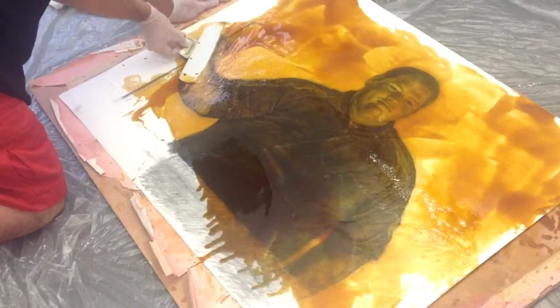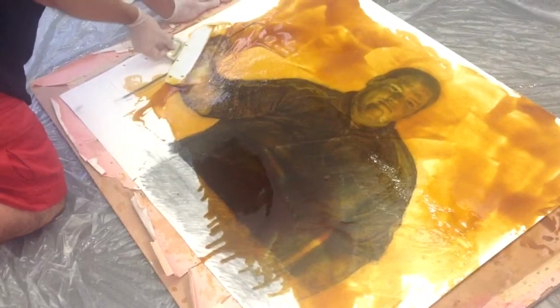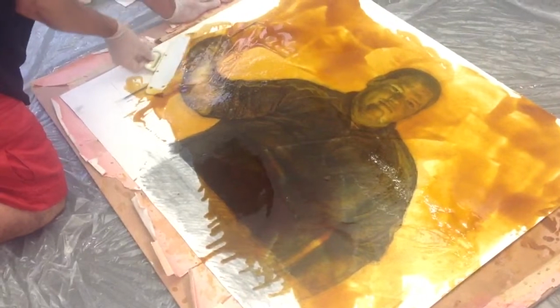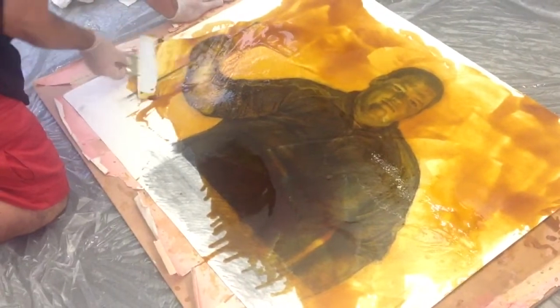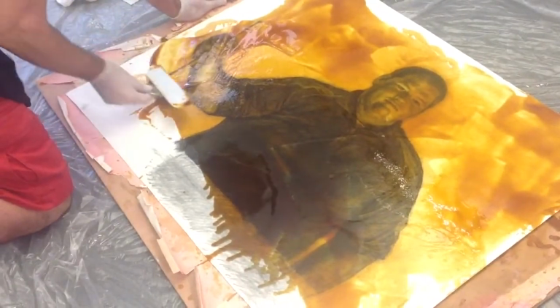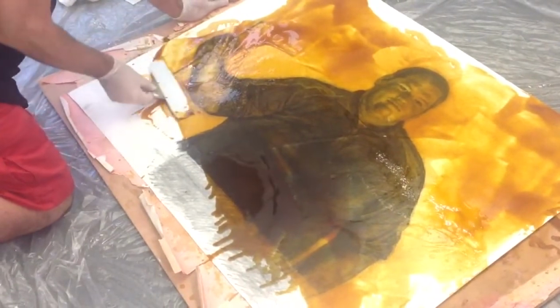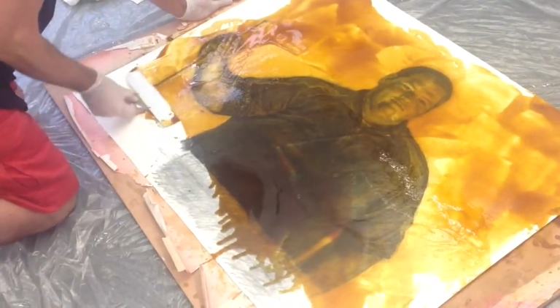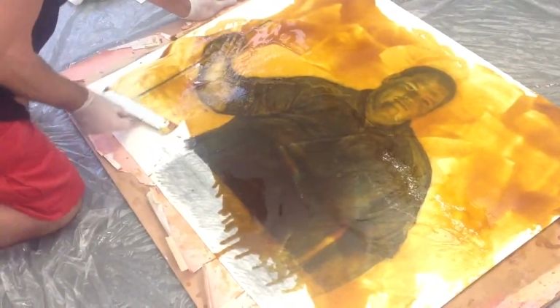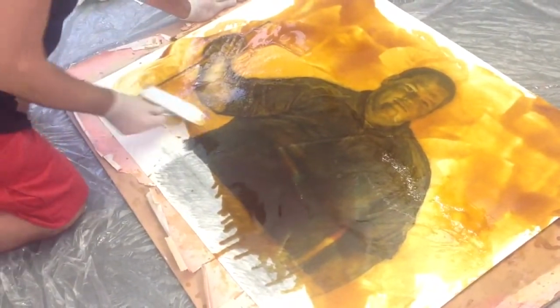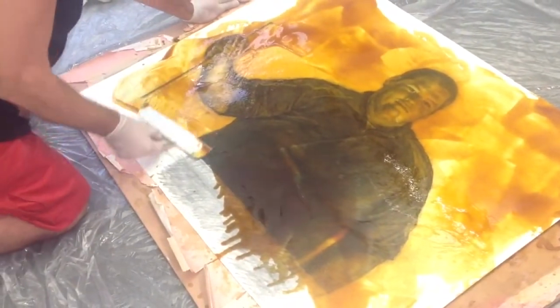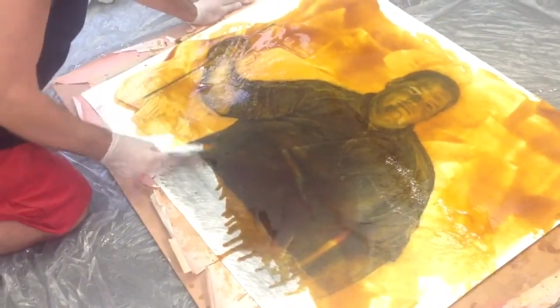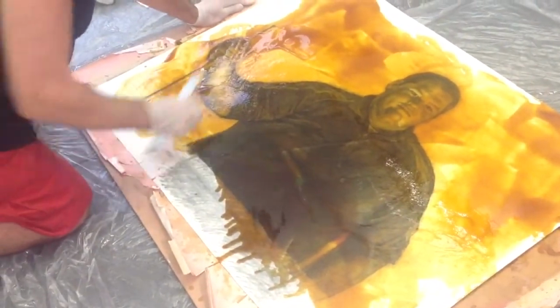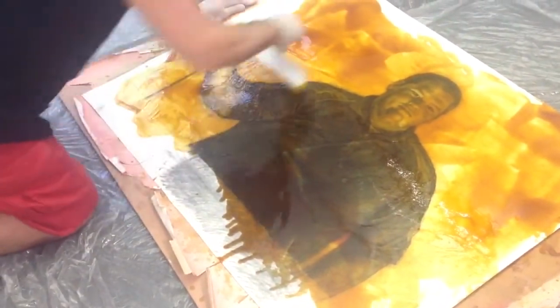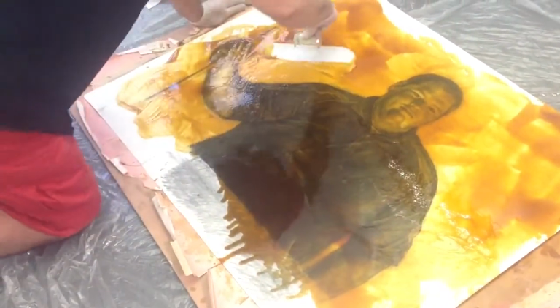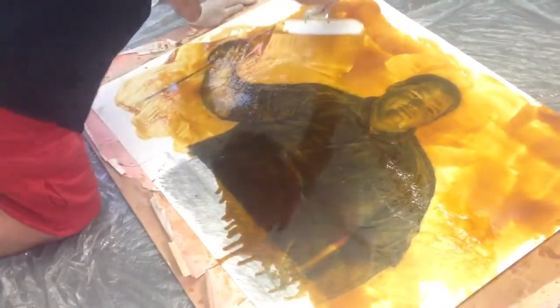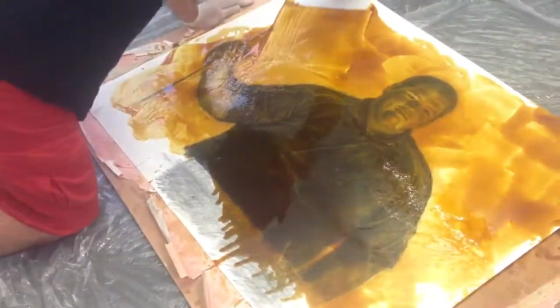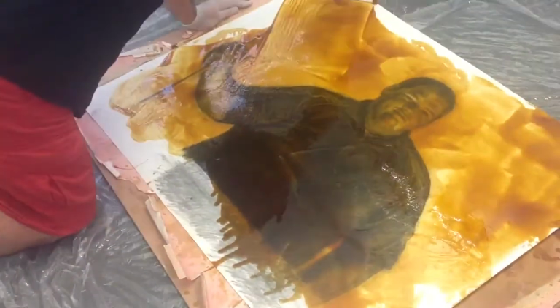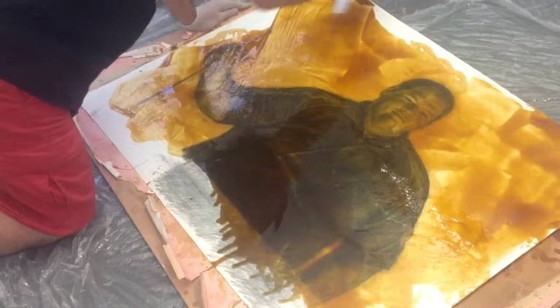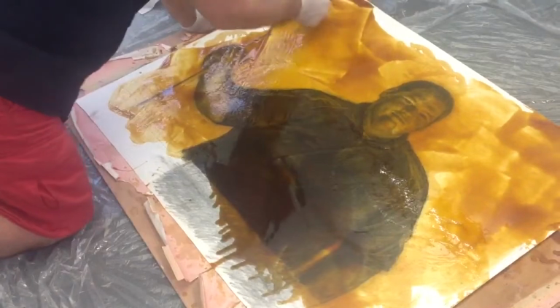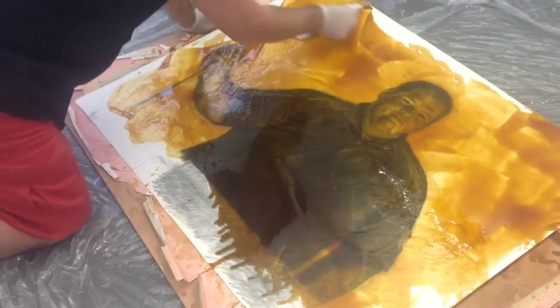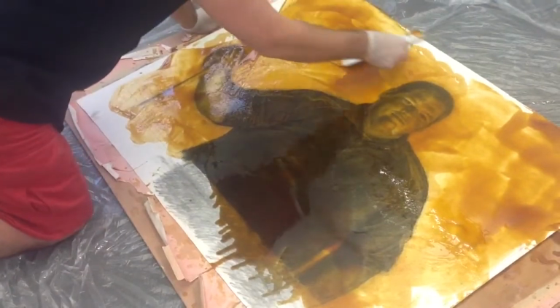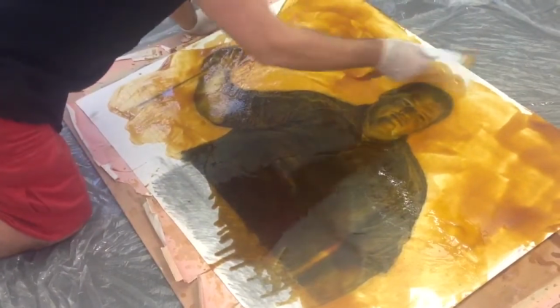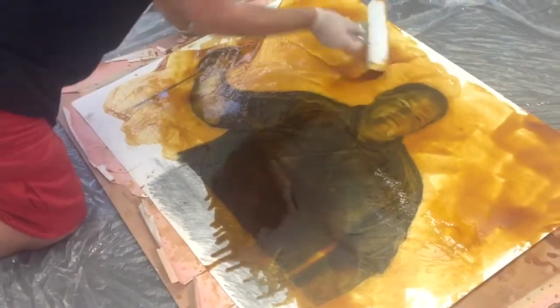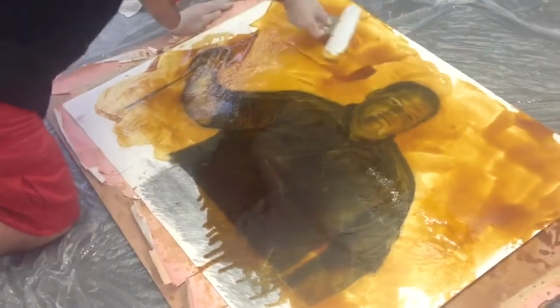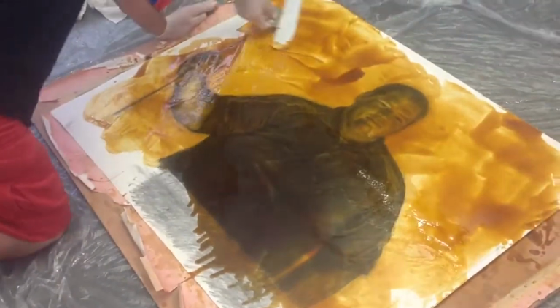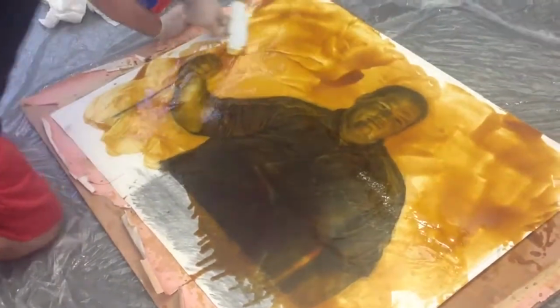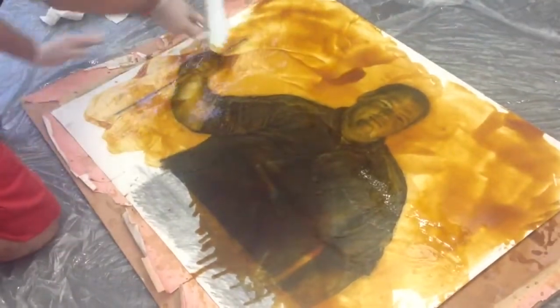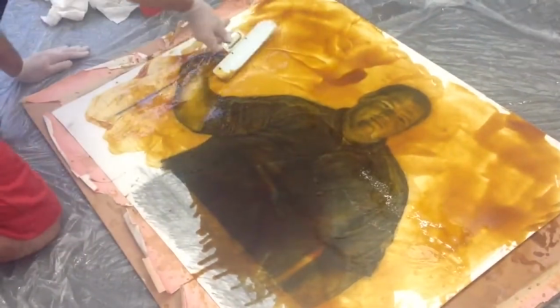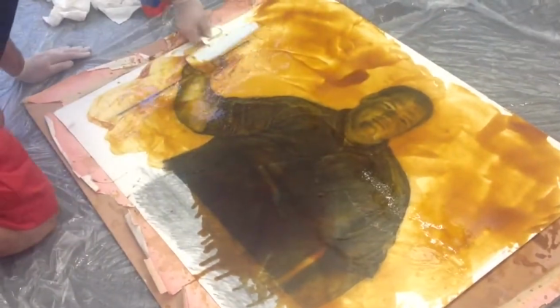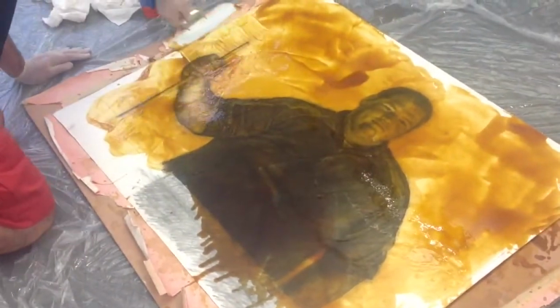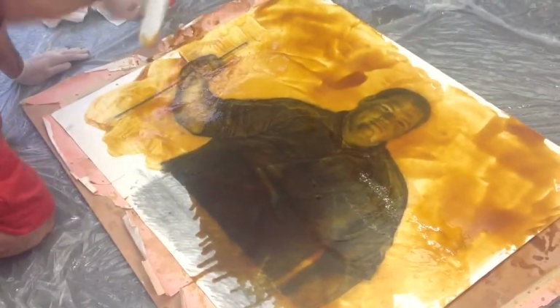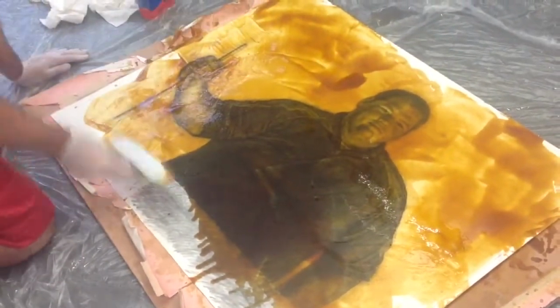I didn't spray this charcoal. And then I manipulate a kind of thin outline black going off the sides.